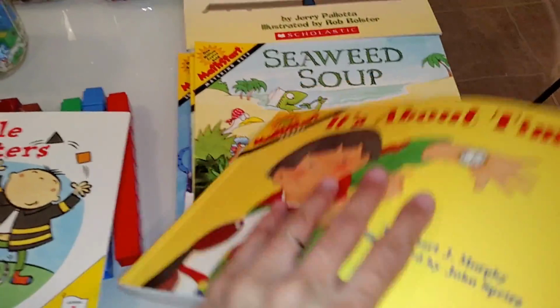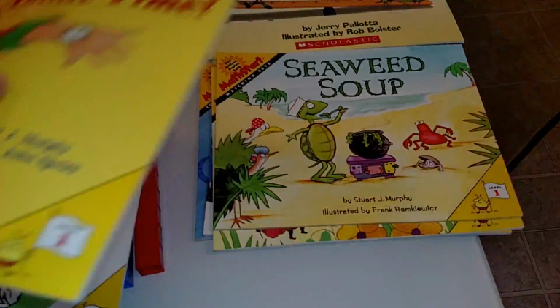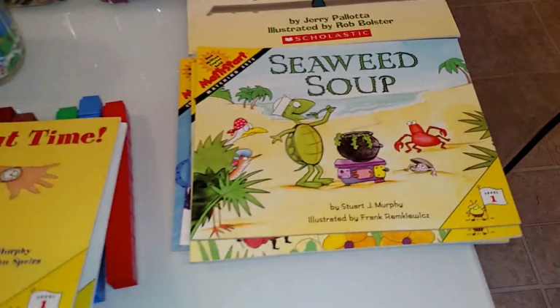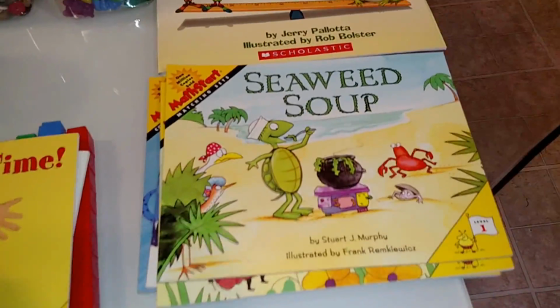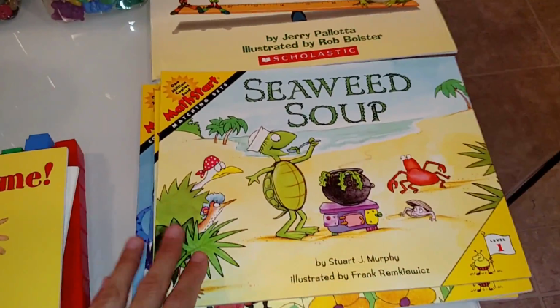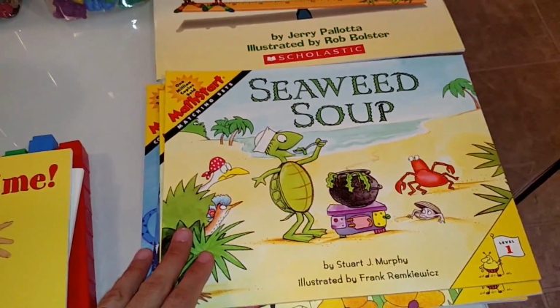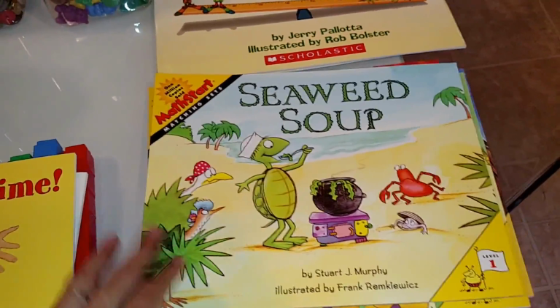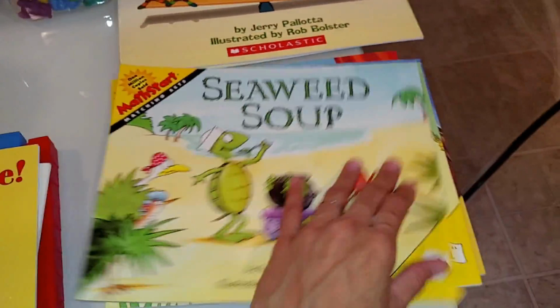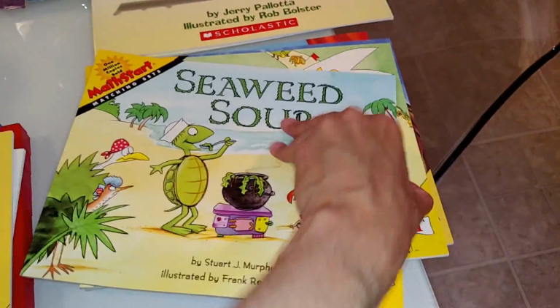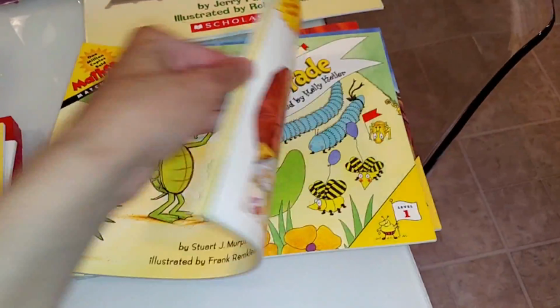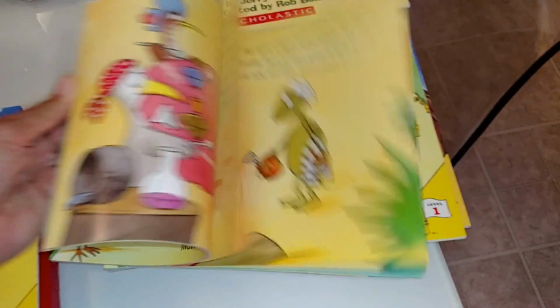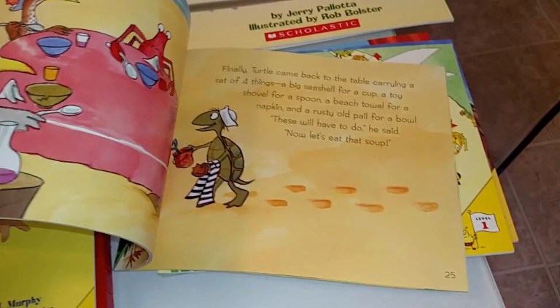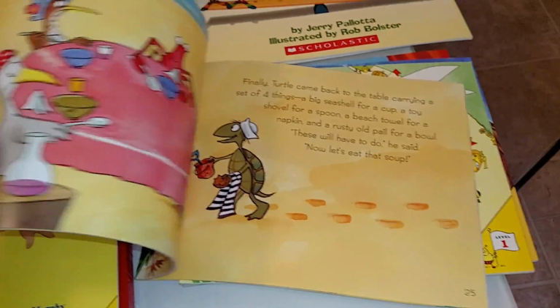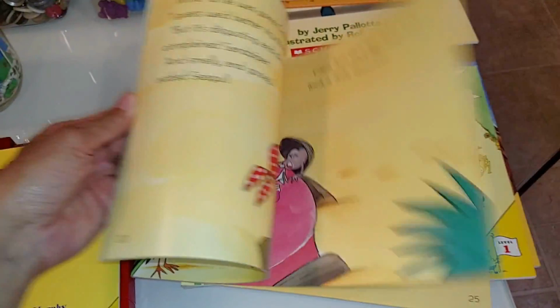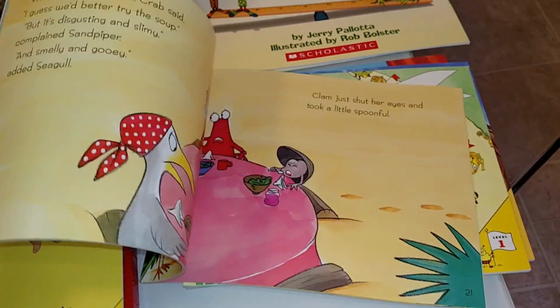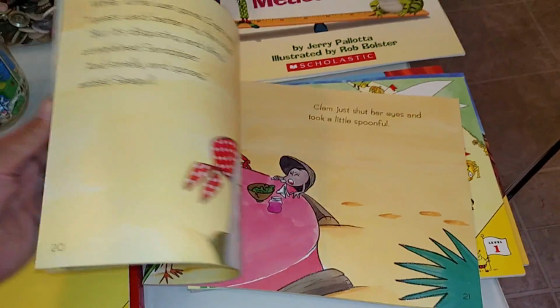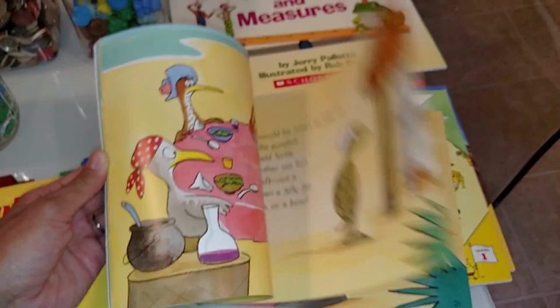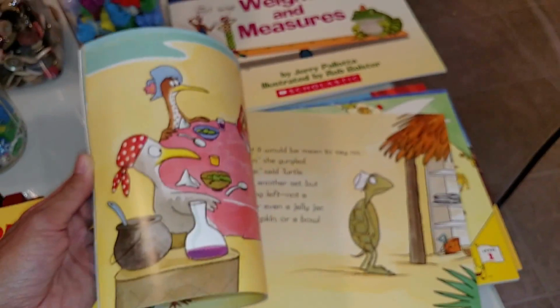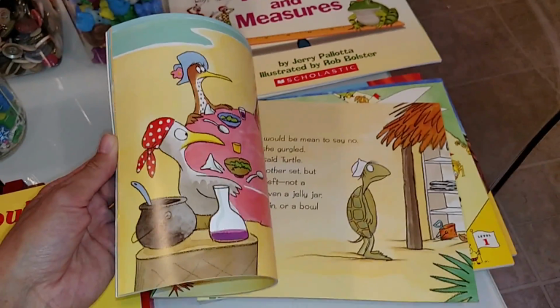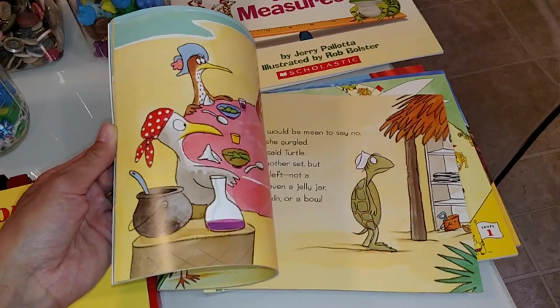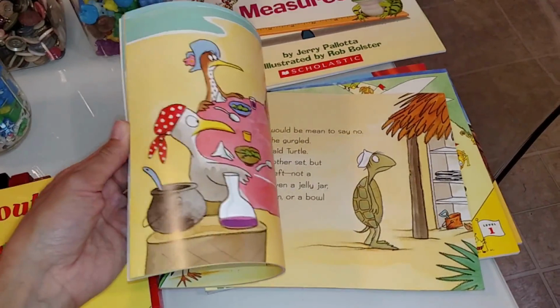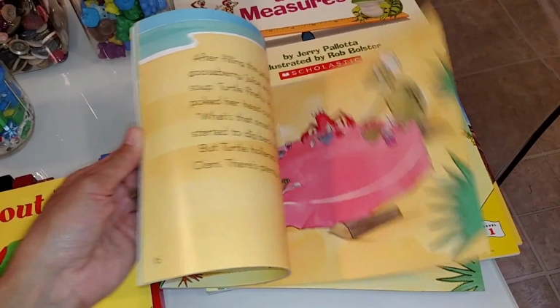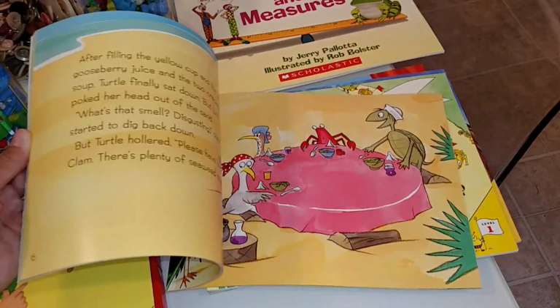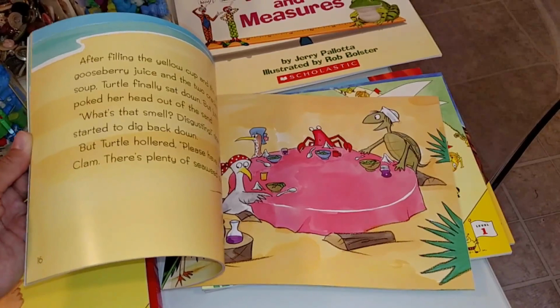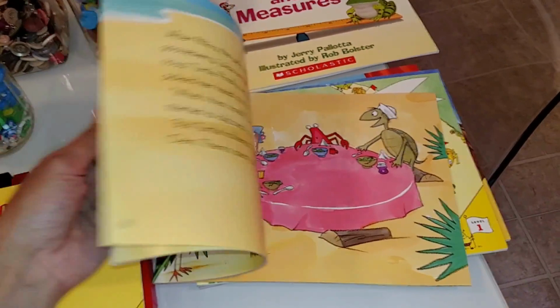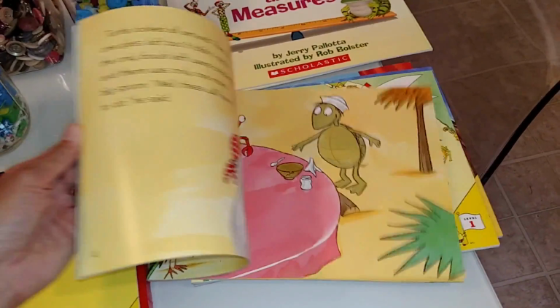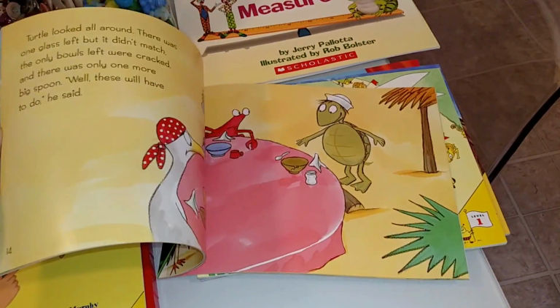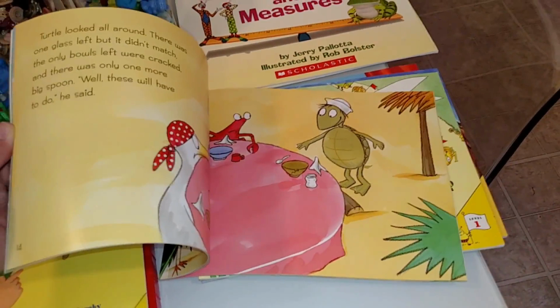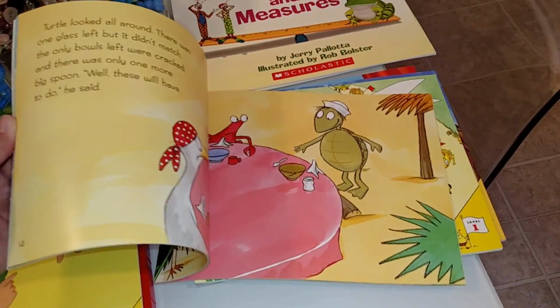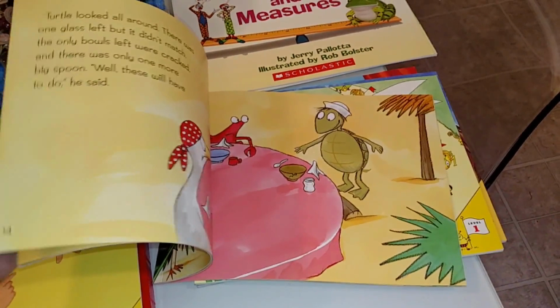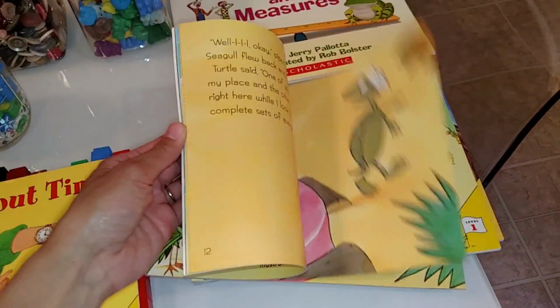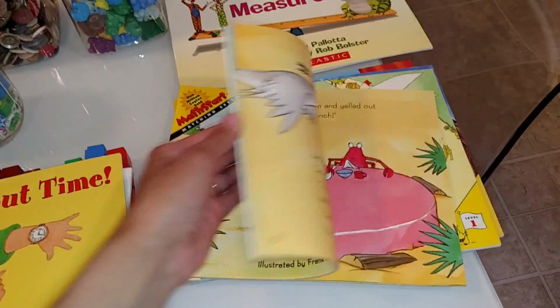This one is called Seaweed Soup and it's about matching sets. Again, these are just fun stories that teach basic math concepts that preschool and kindergarten students need to learn.